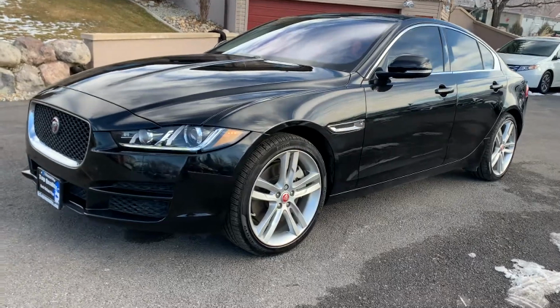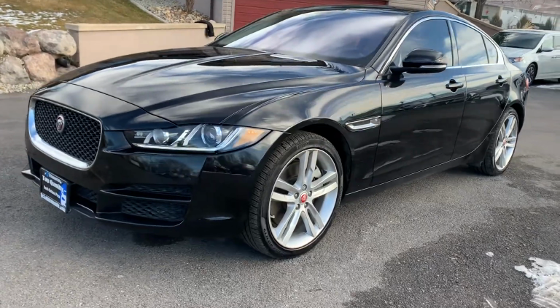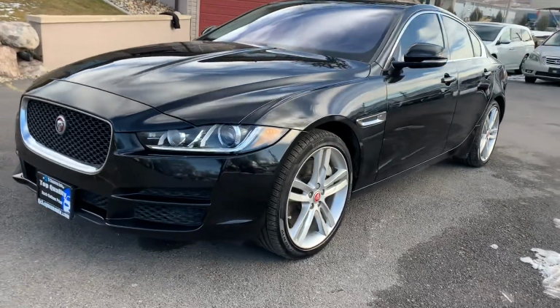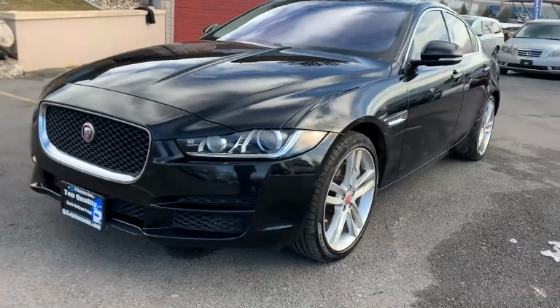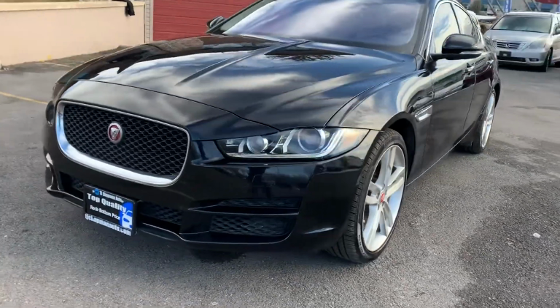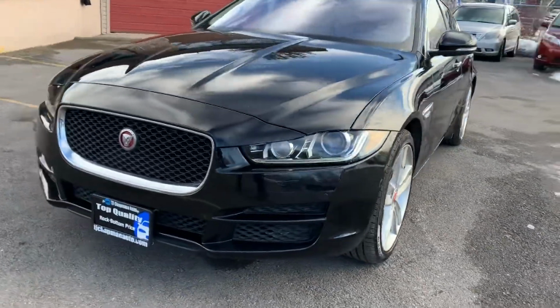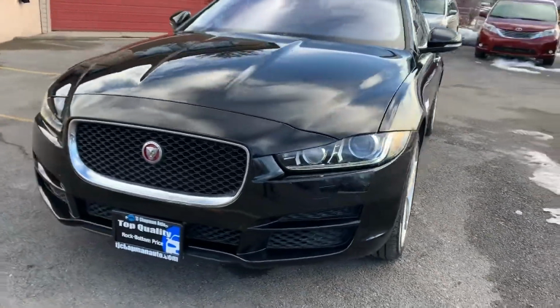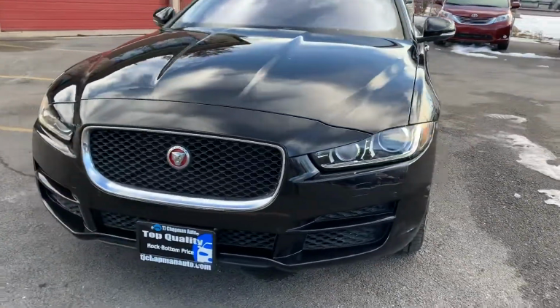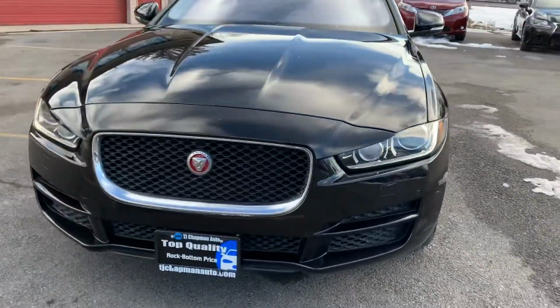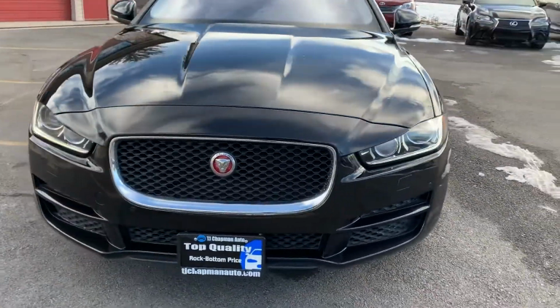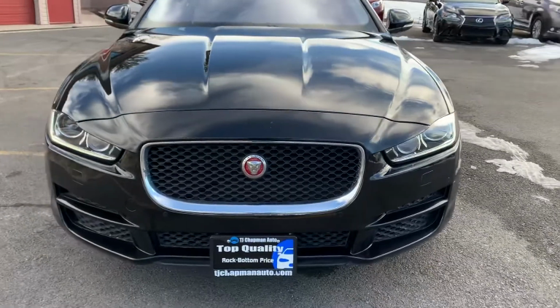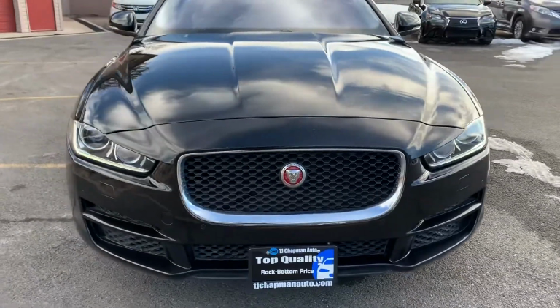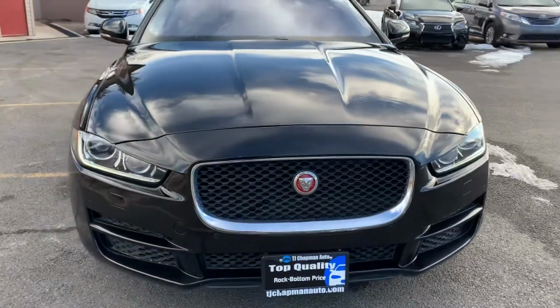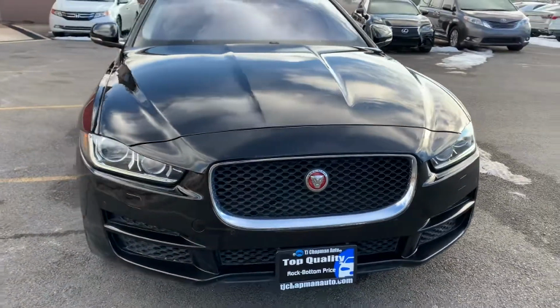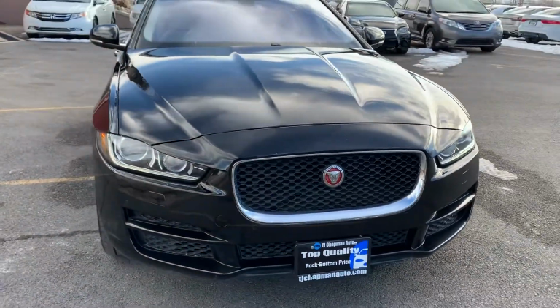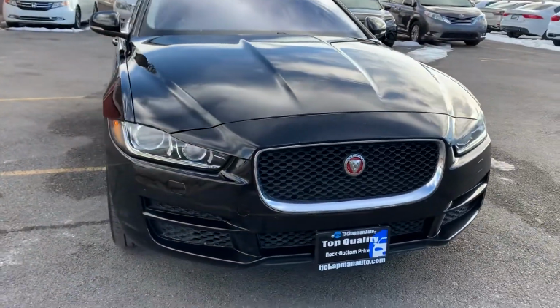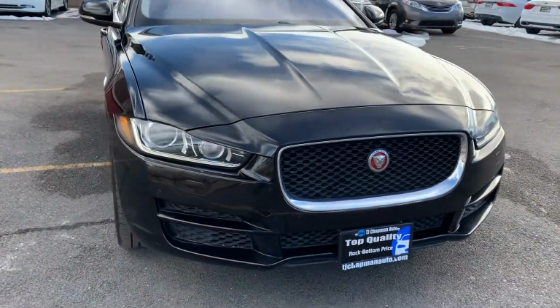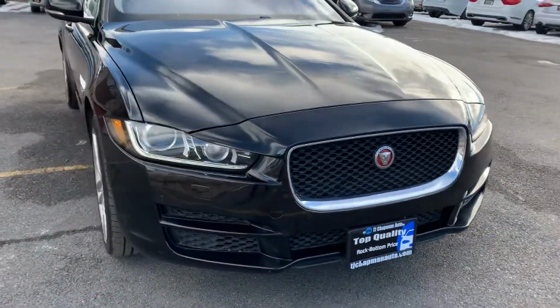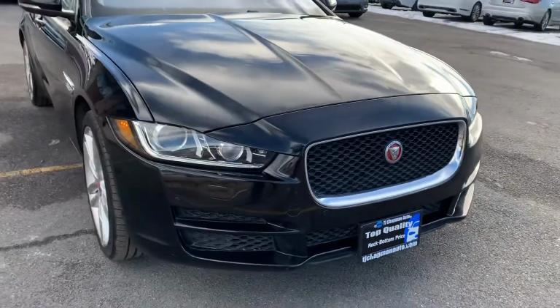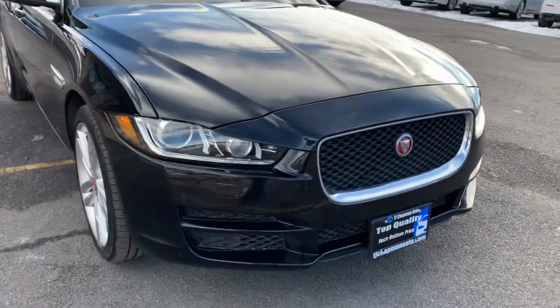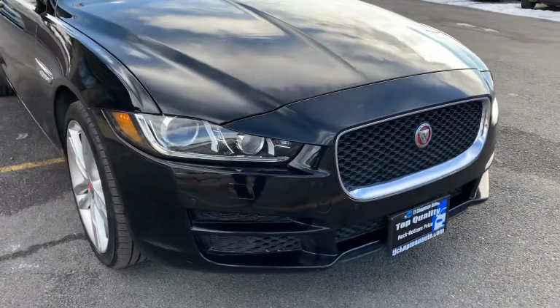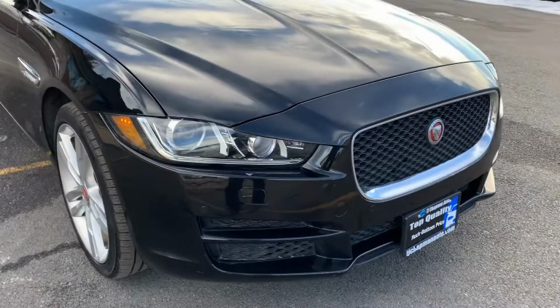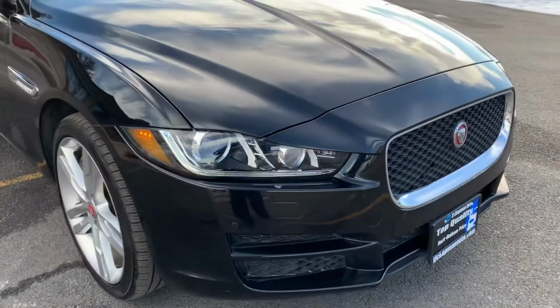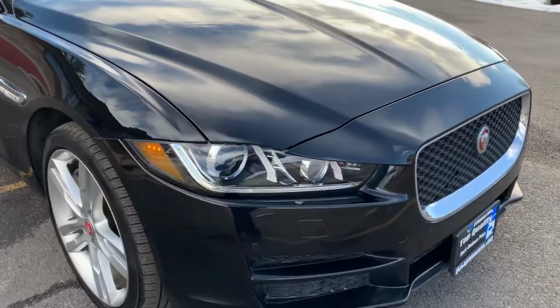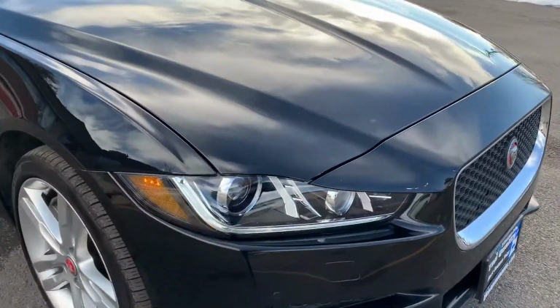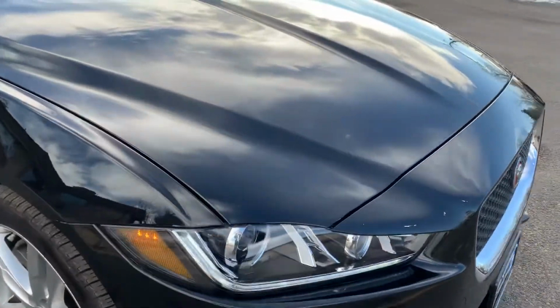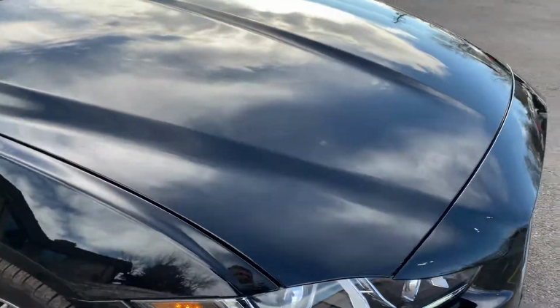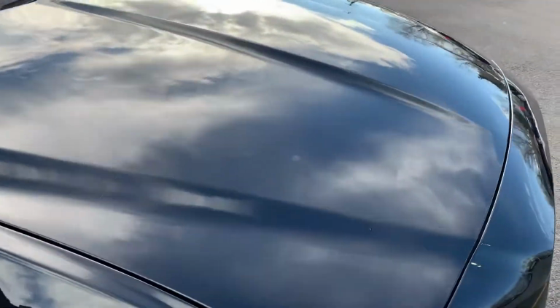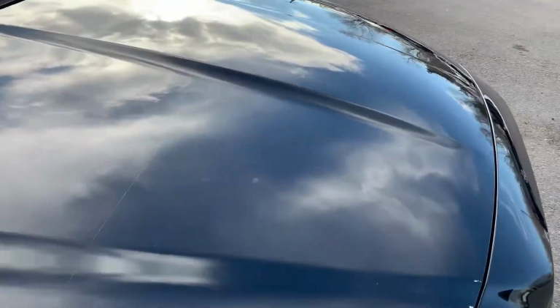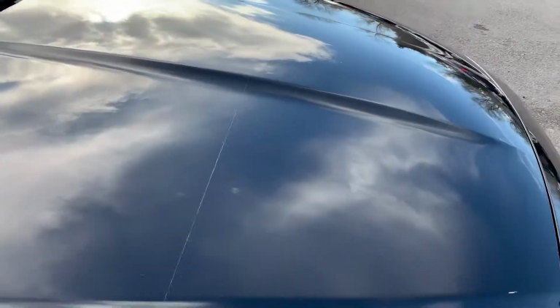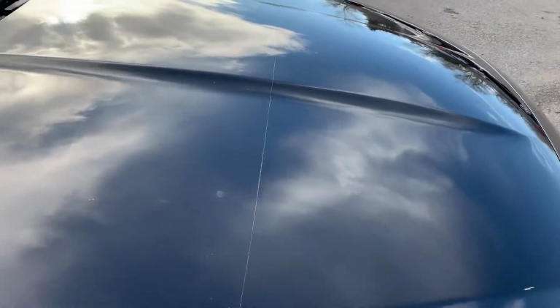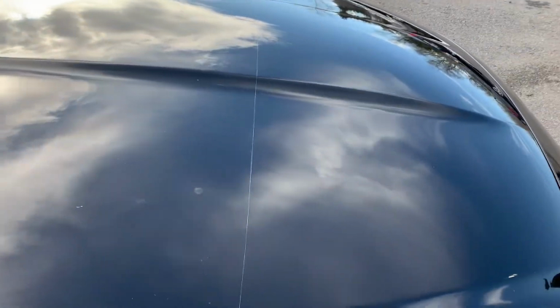Hey guys, this is a 2017 Jaguar XE all-wheel drive 3.0 supercharged motor. It does have a clear bra up here on front.